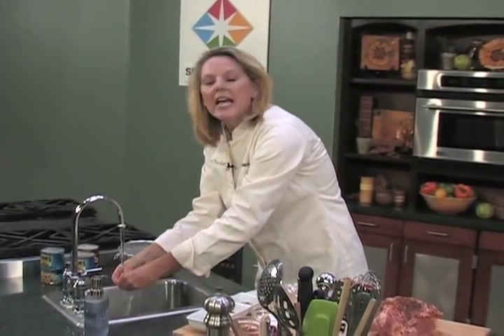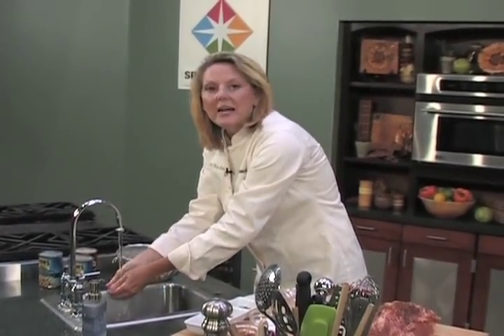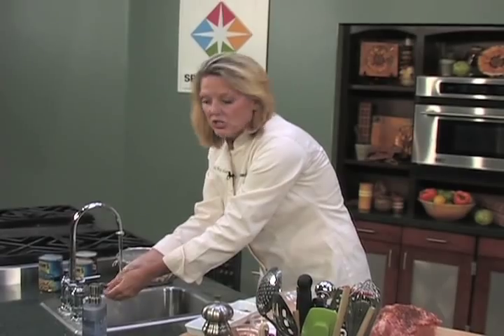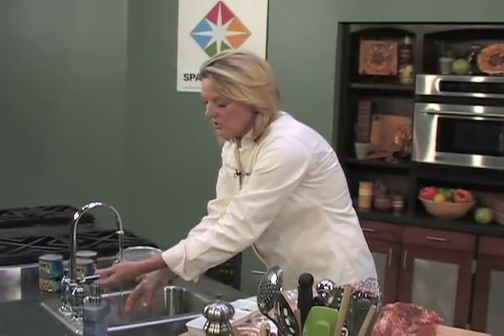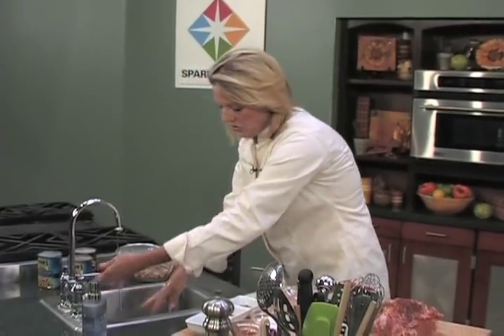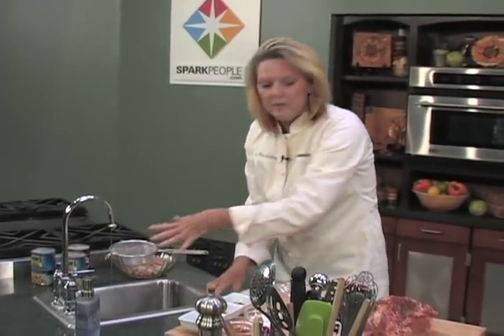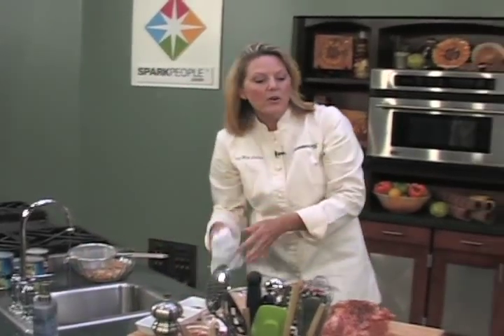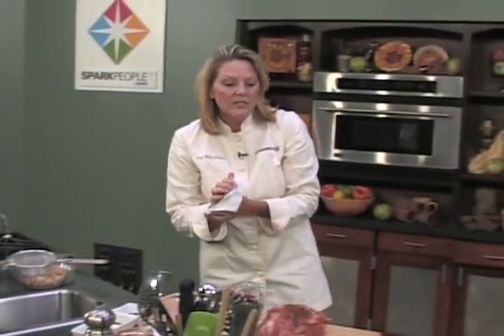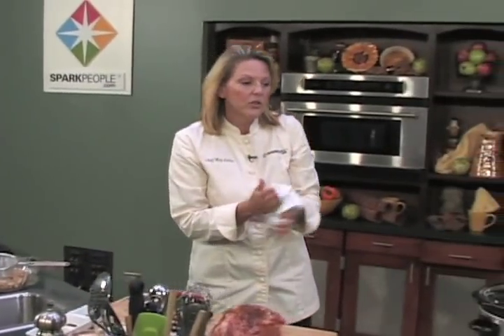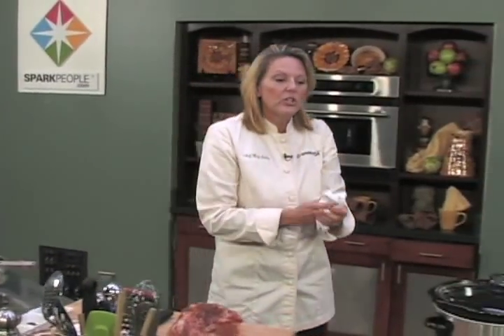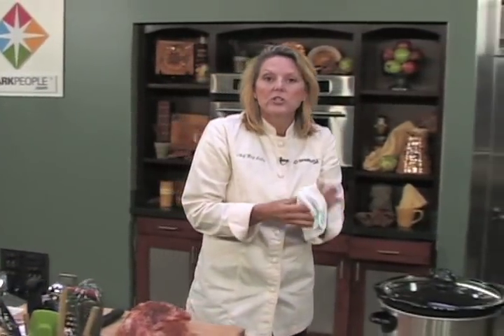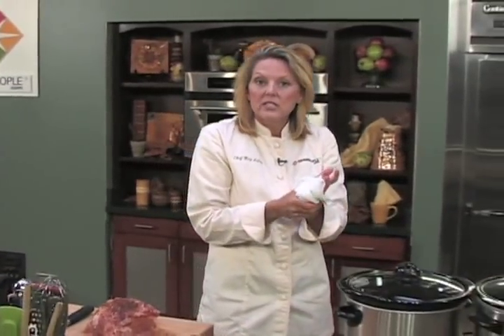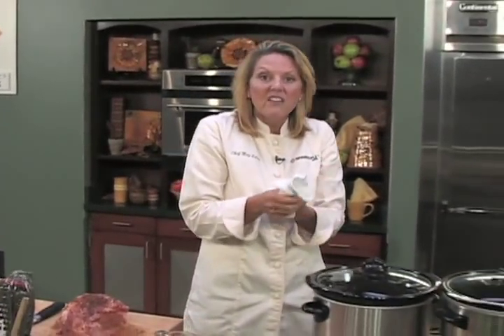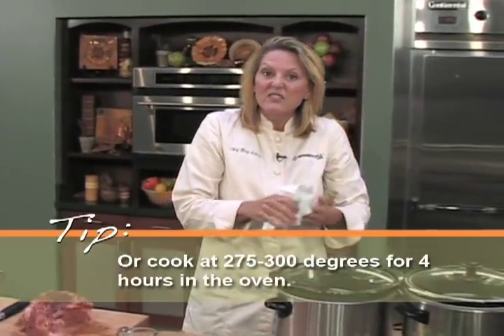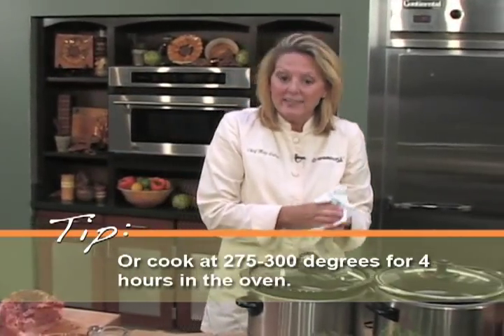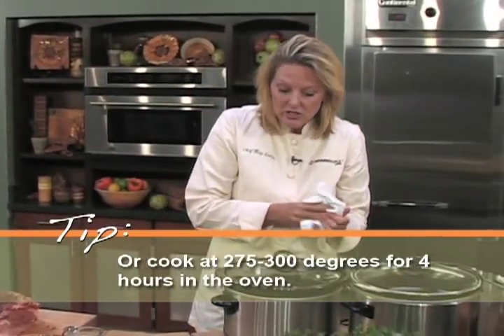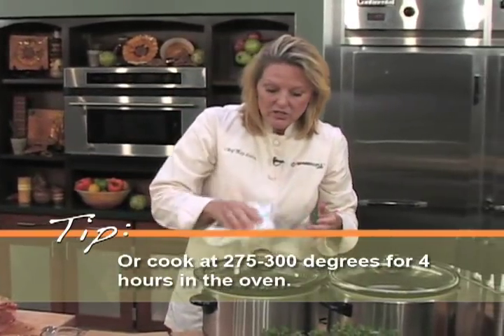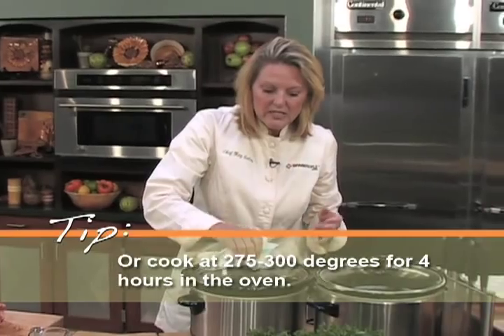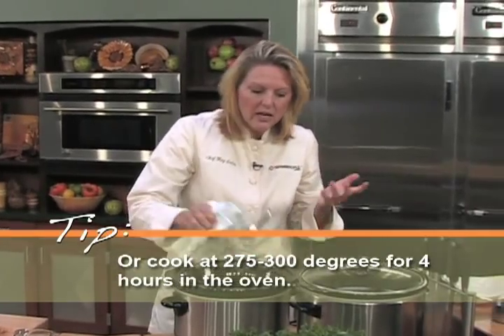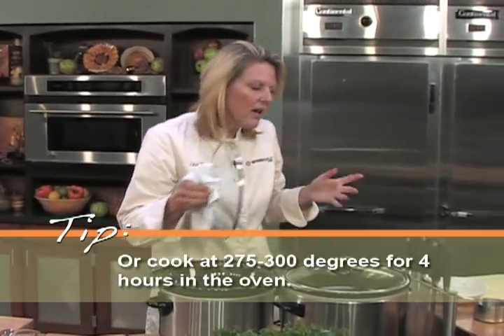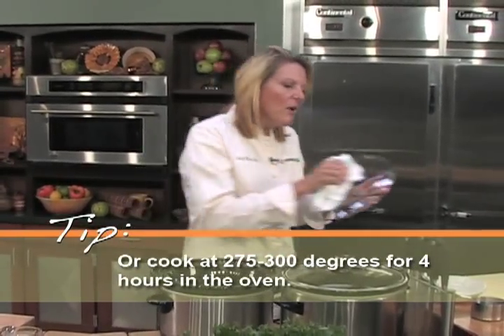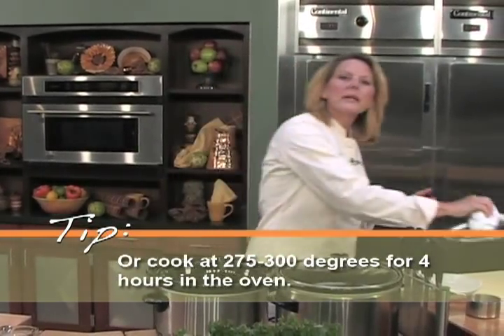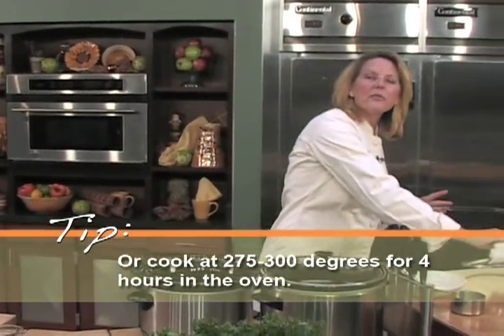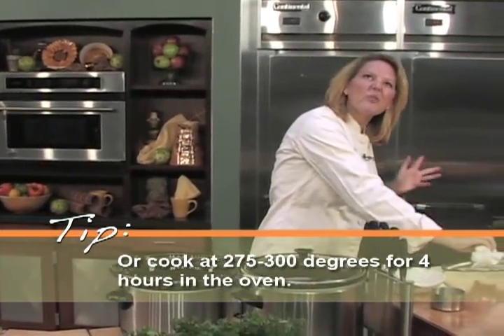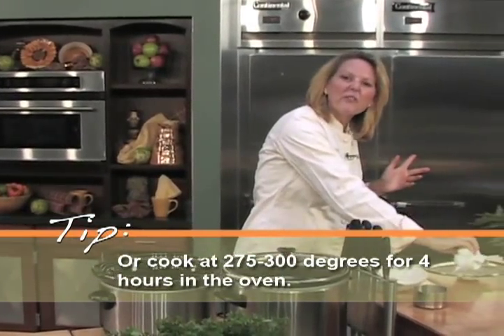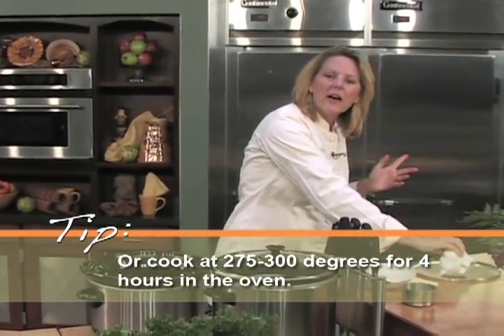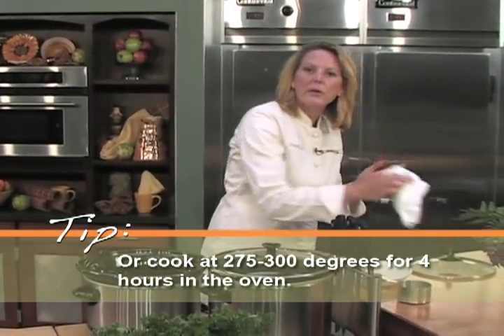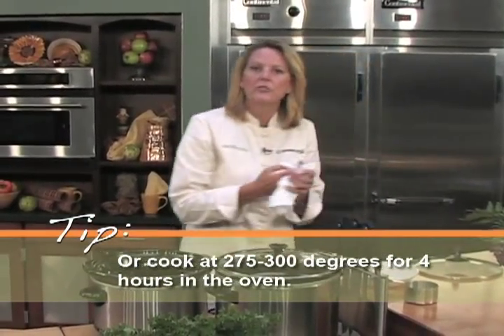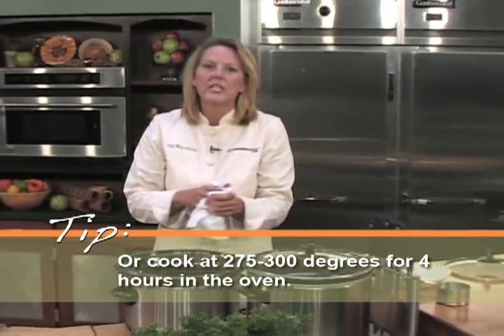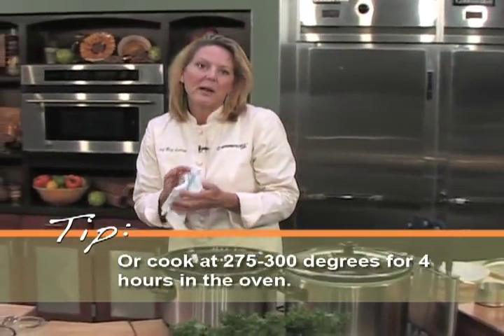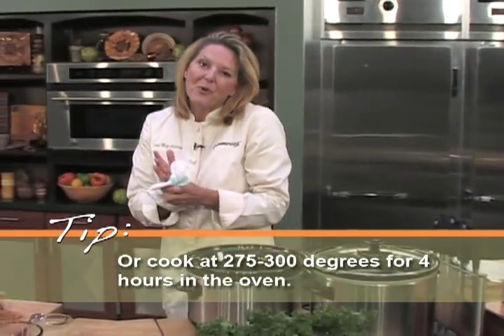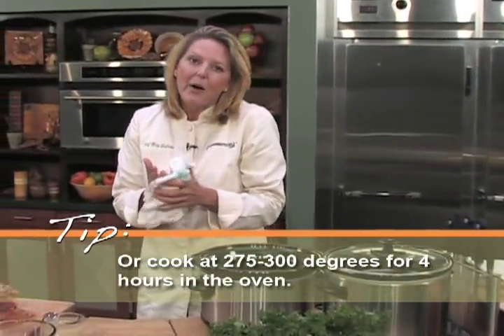I'm just going to use a slow cooker. If you don't have a slow cooker and you want to do this in your oven, that's fine. It's going to take probably about 275 to 300 degrees for about 4 hours.